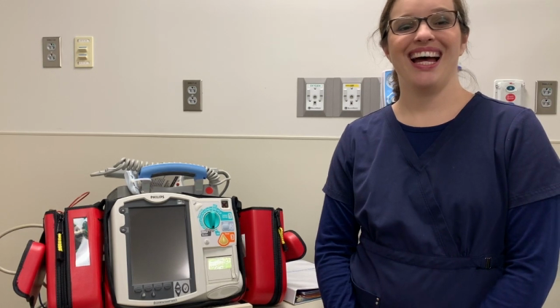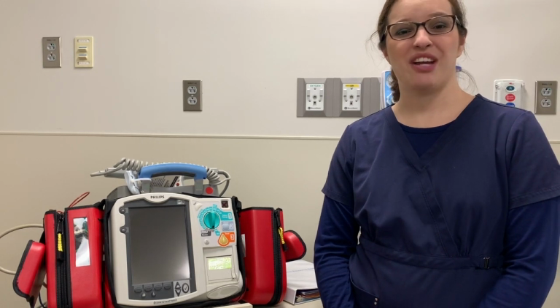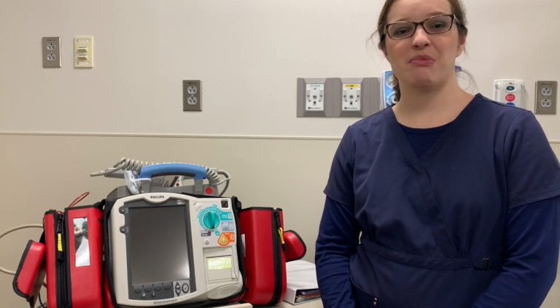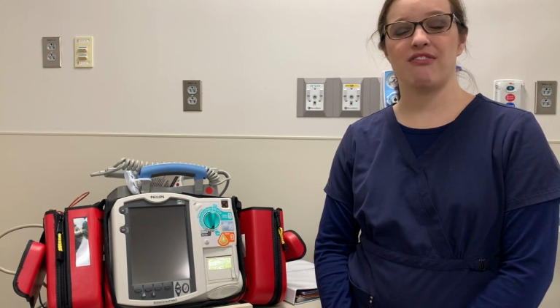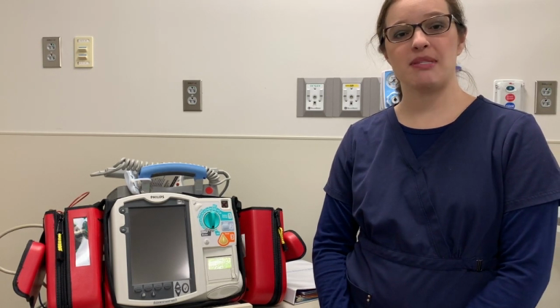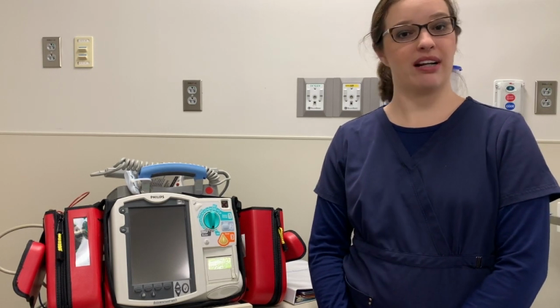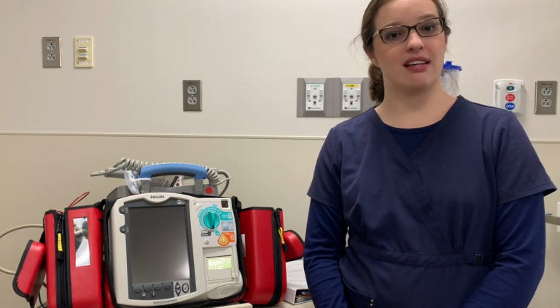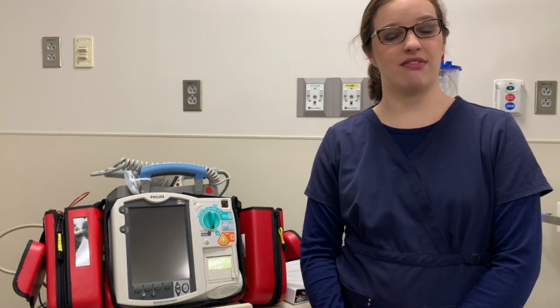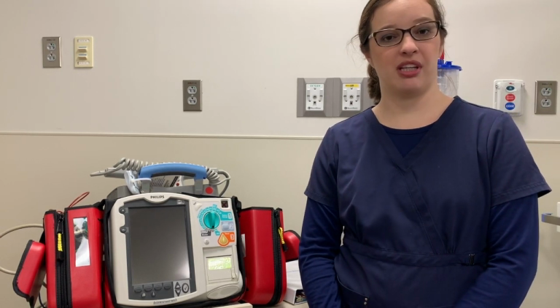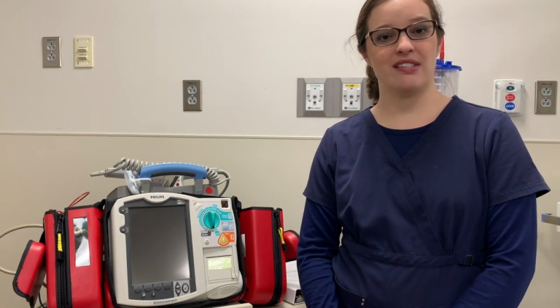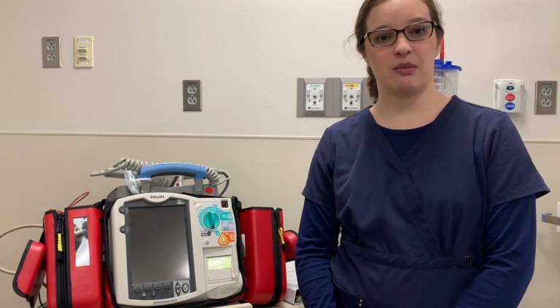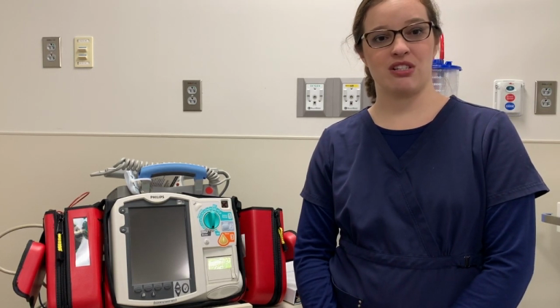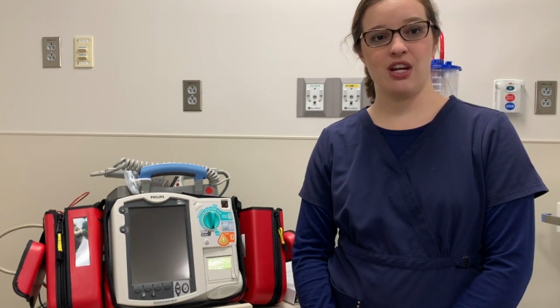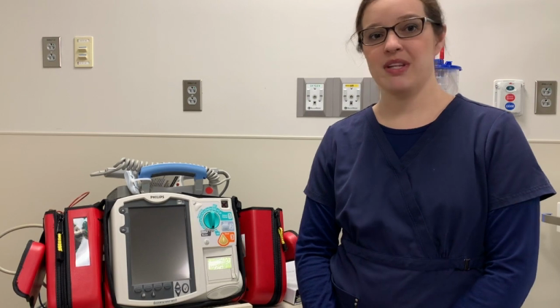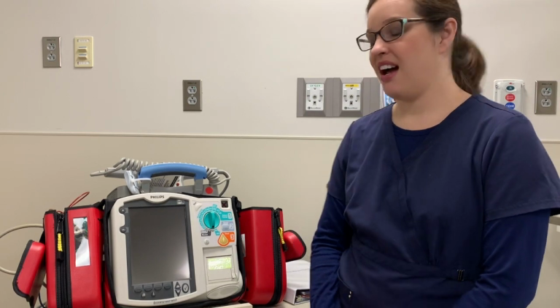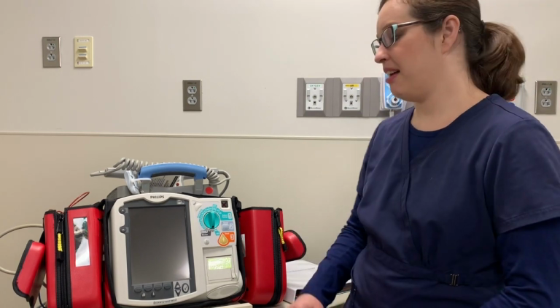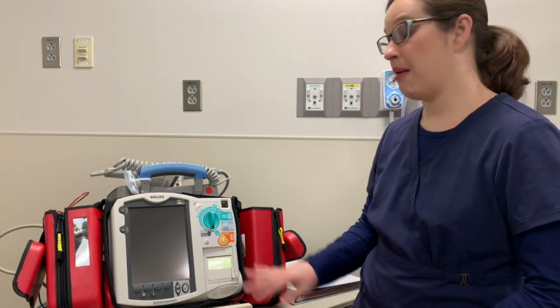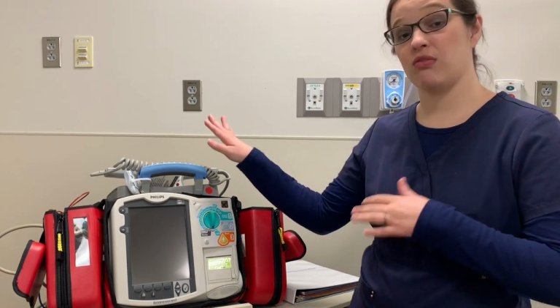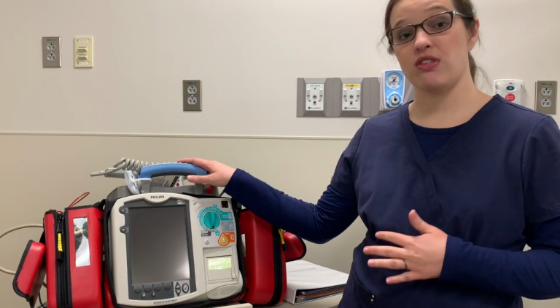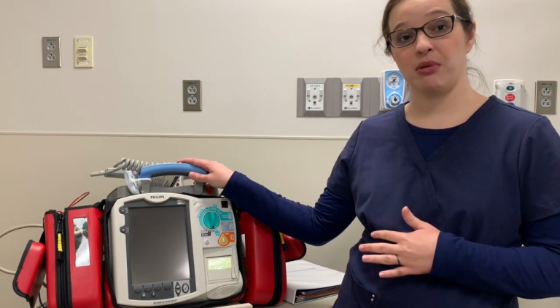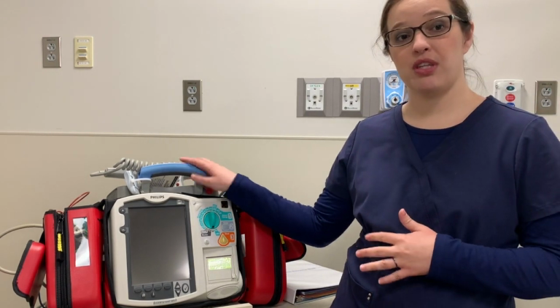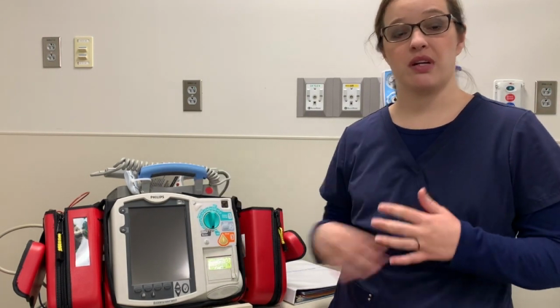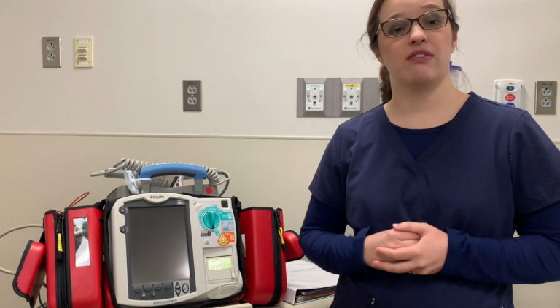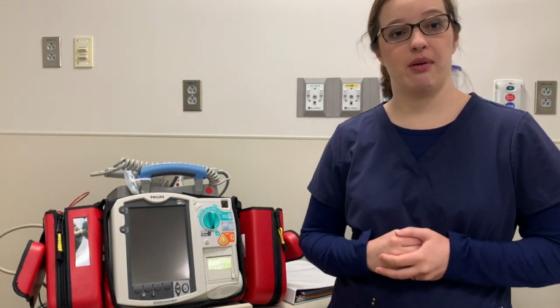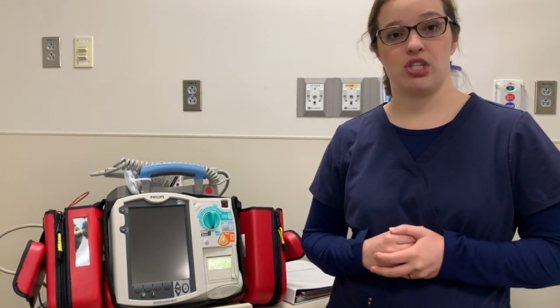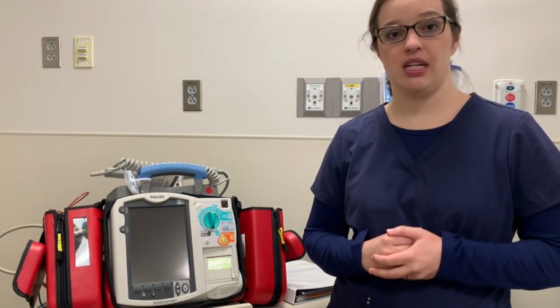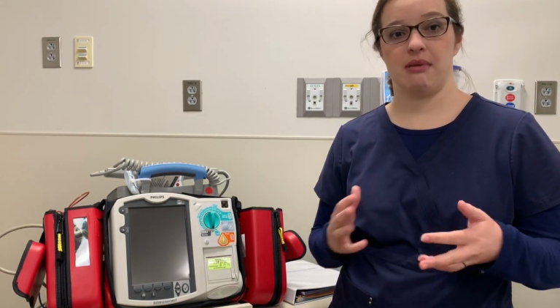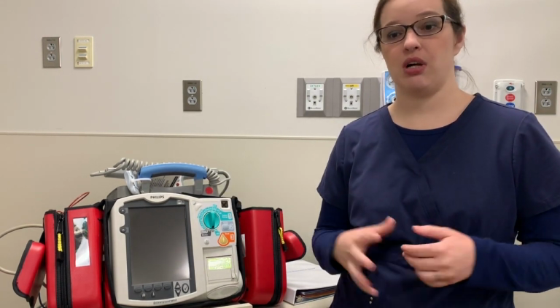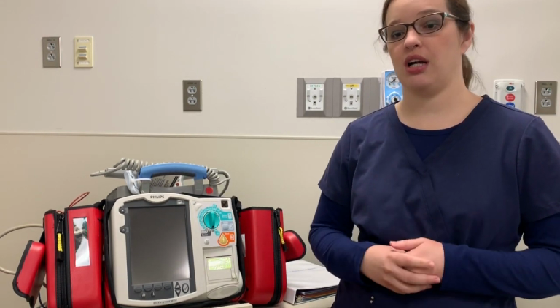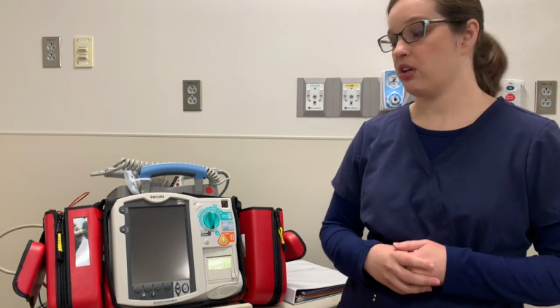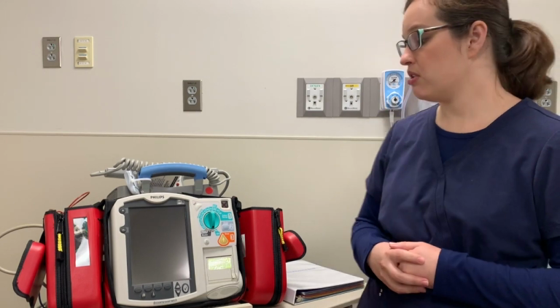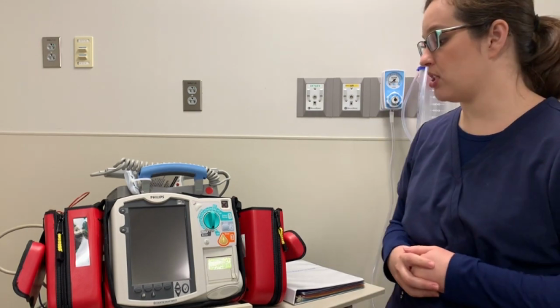Hi, welcome to the Philips MRX defibrillator skills ambassador video. I'm going to review the defibrillator with you as well as all of the equipment that you would need to make it work during a code situation.